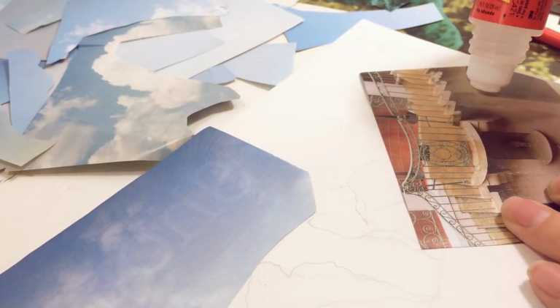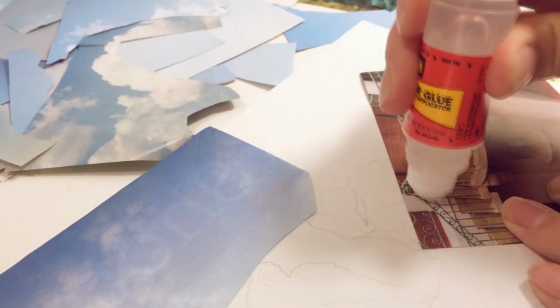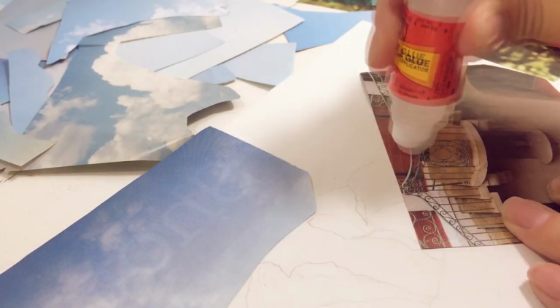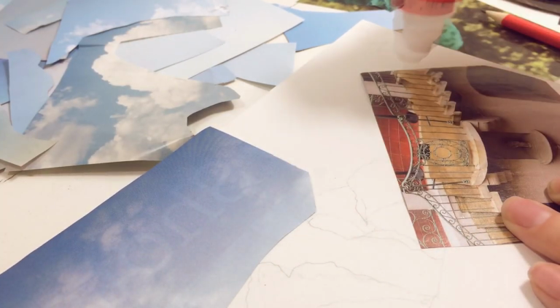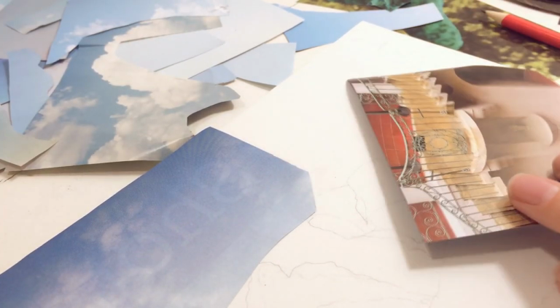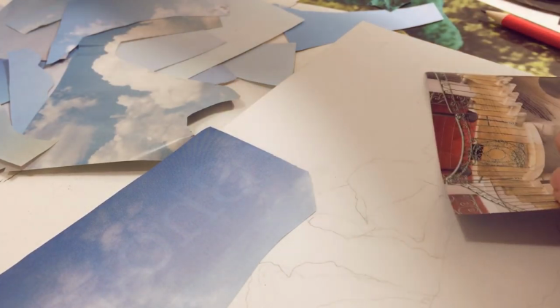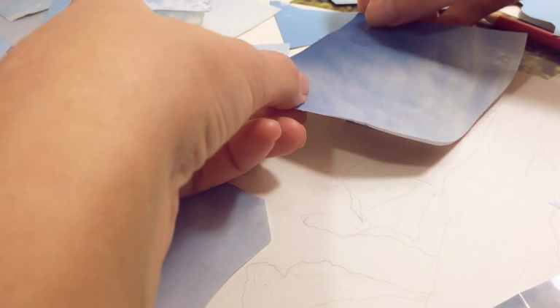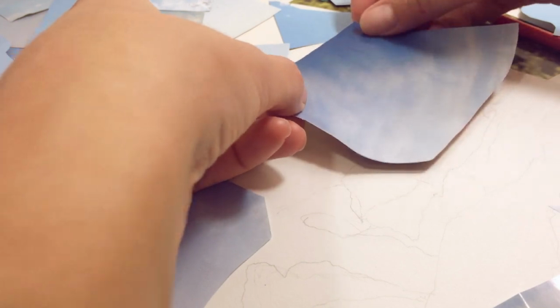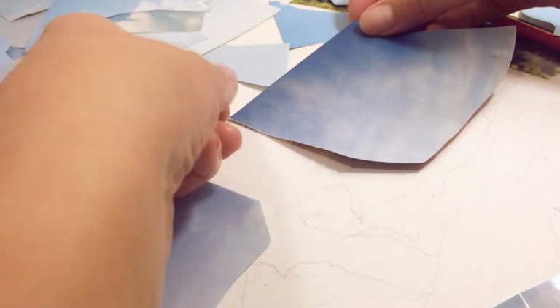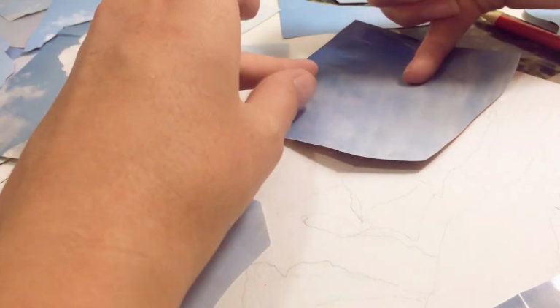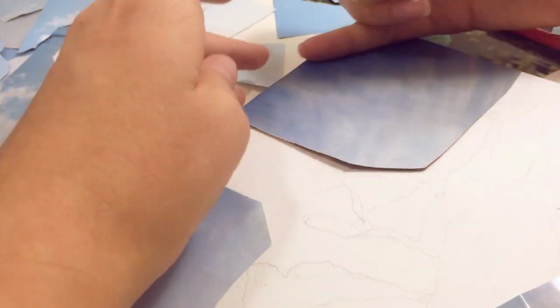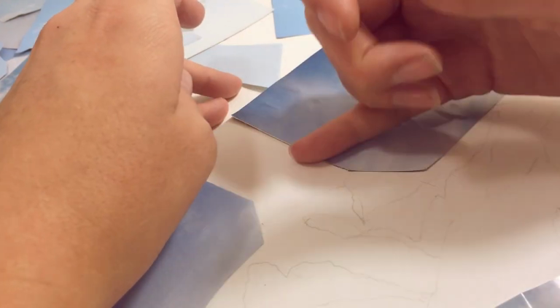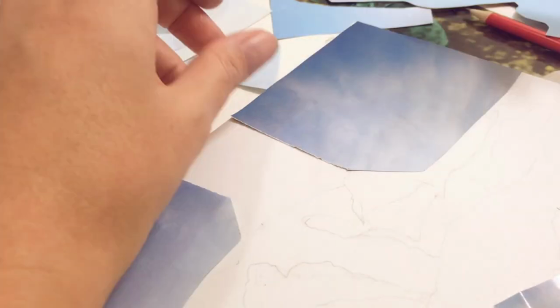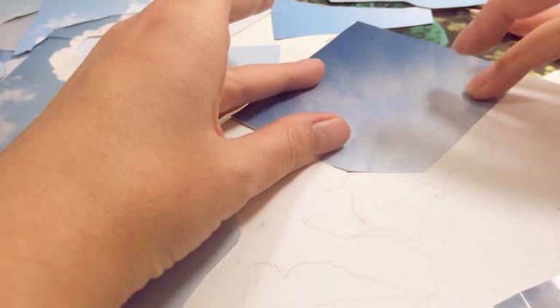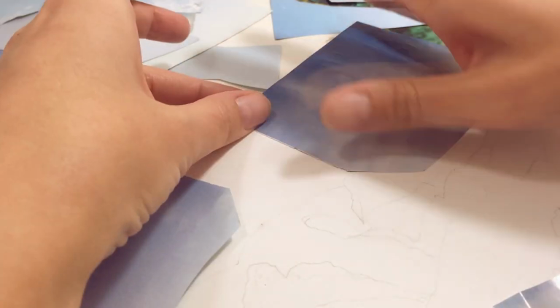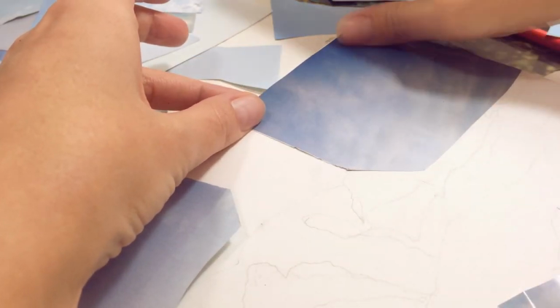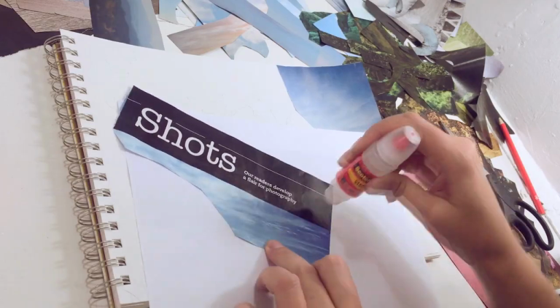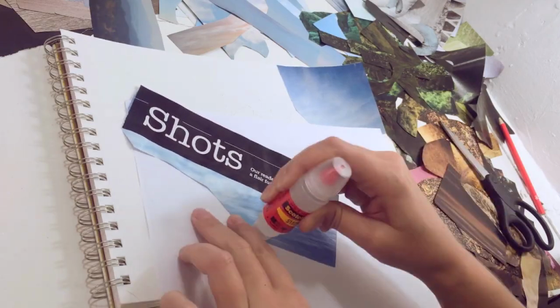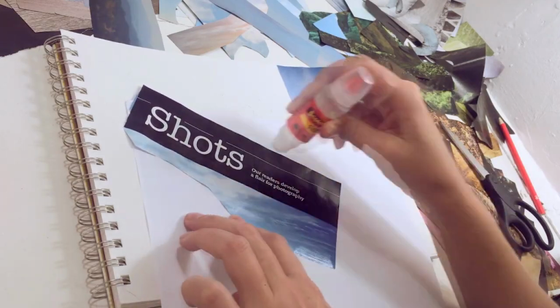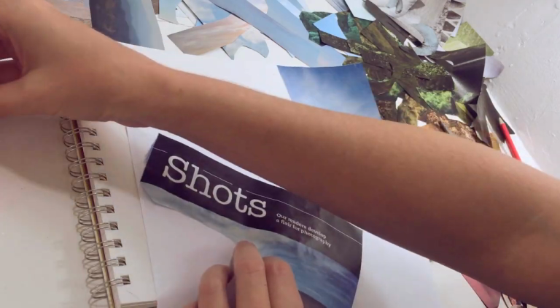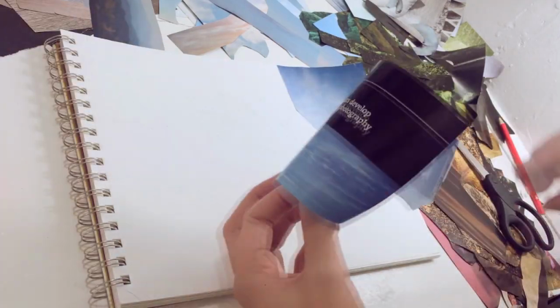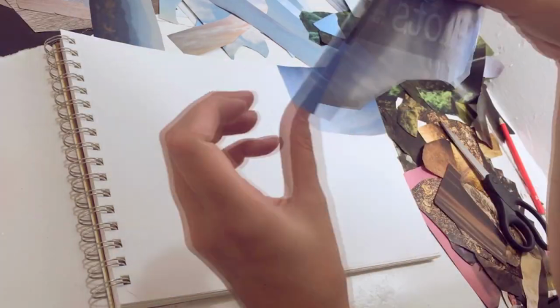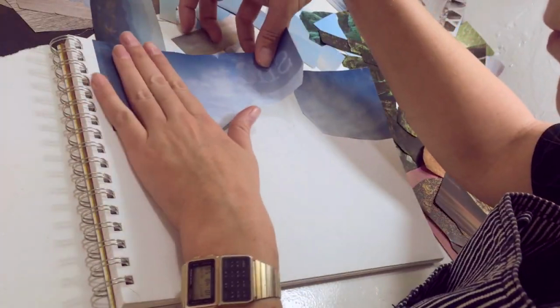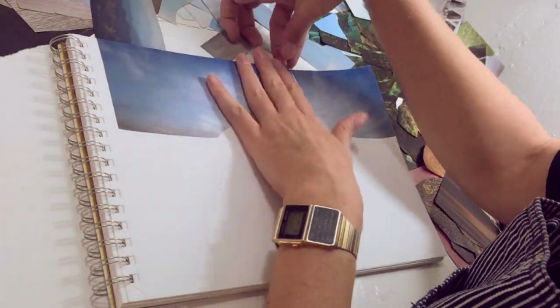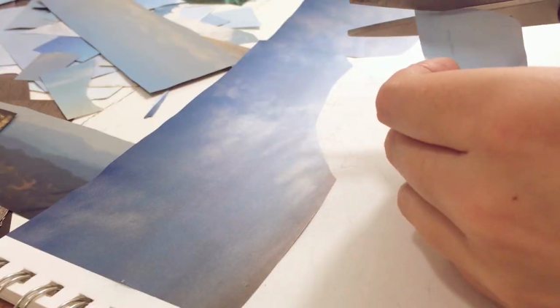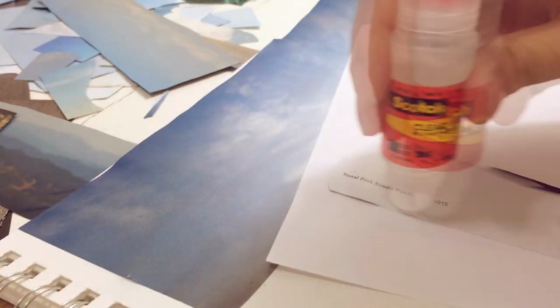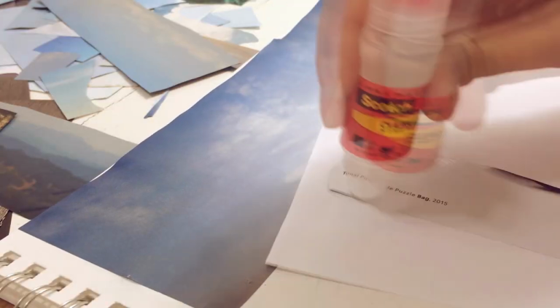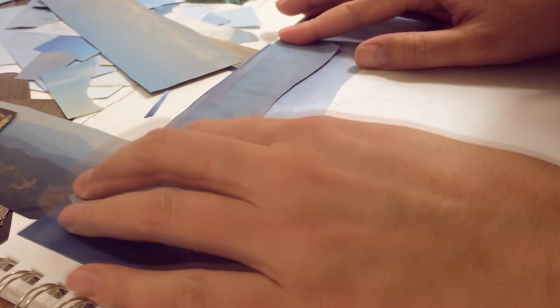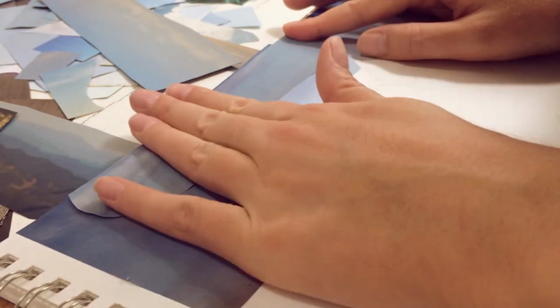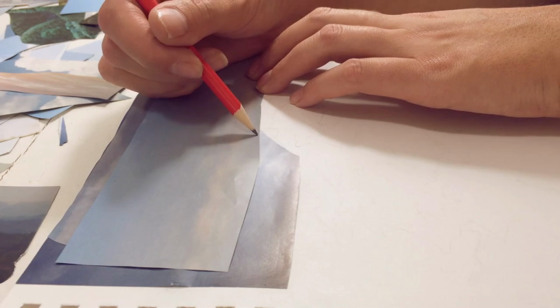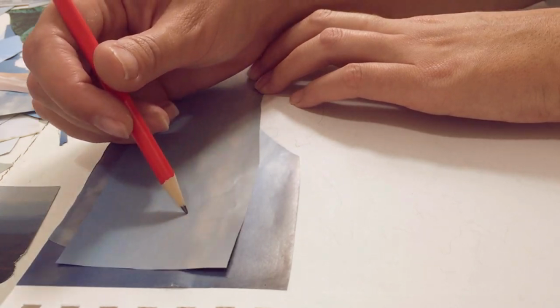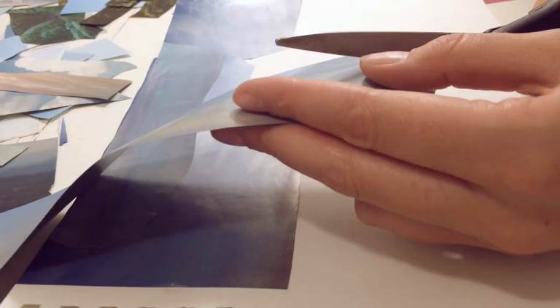I glue it down using this Scotch glue that's half sponge applicator, half what they call precision tip, which is pretty useful. I do that with the other piece and I make sure to spread them out so there's no wrinkles.